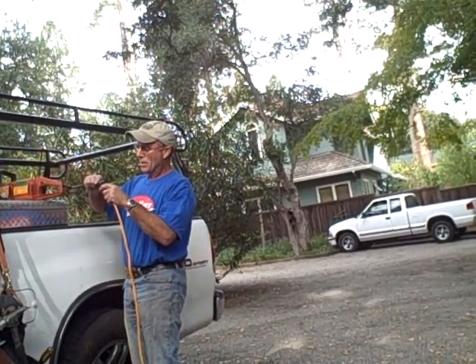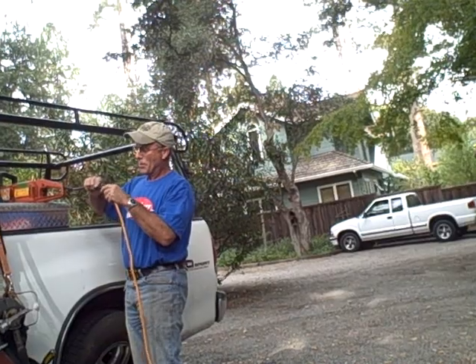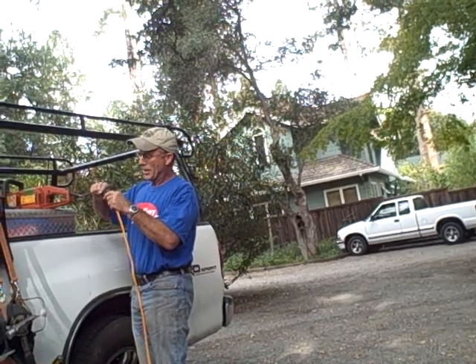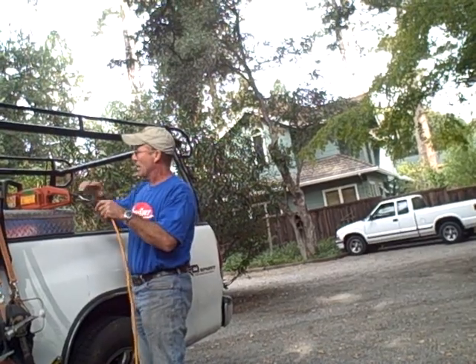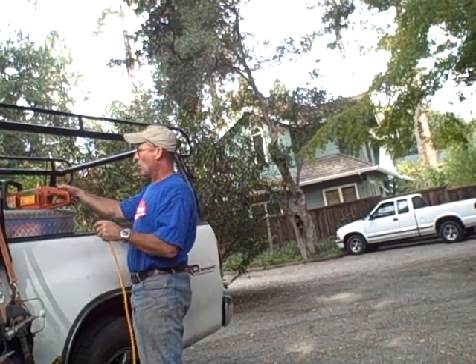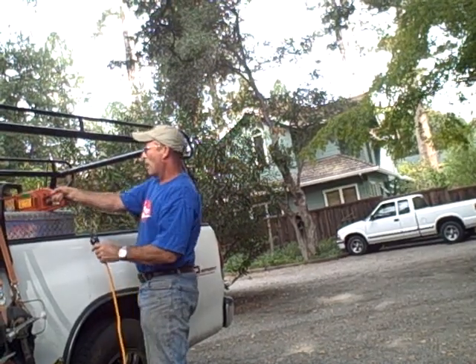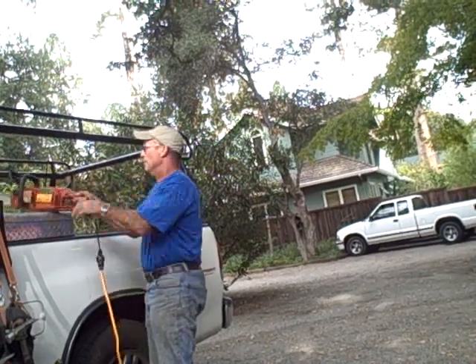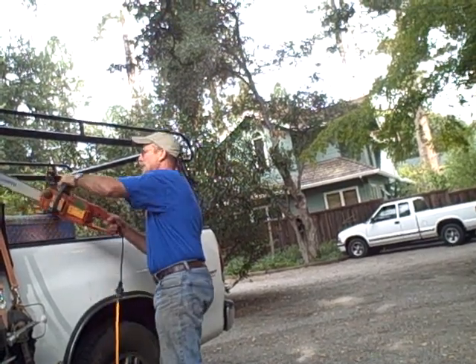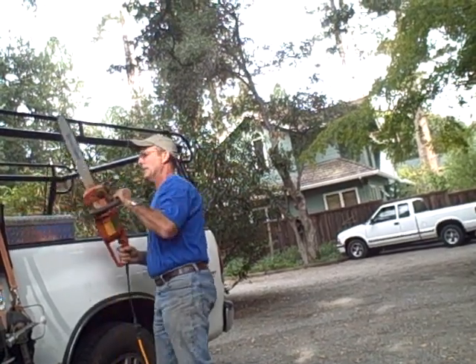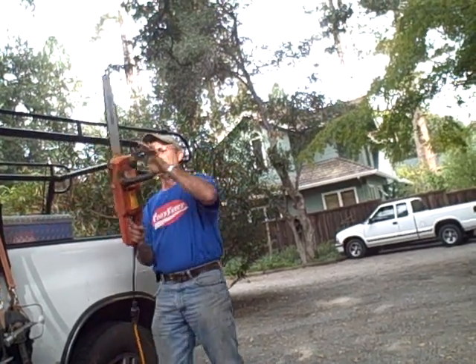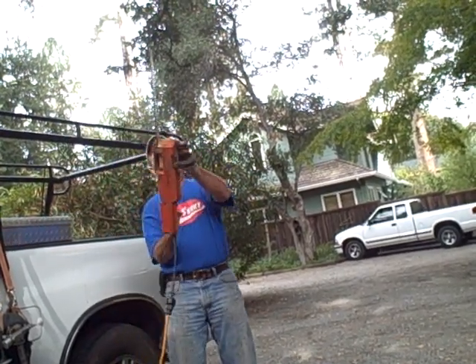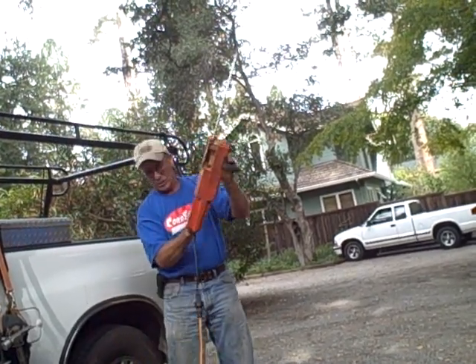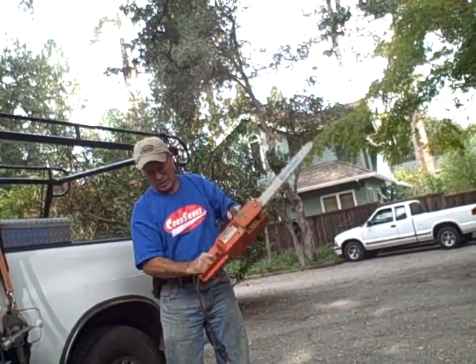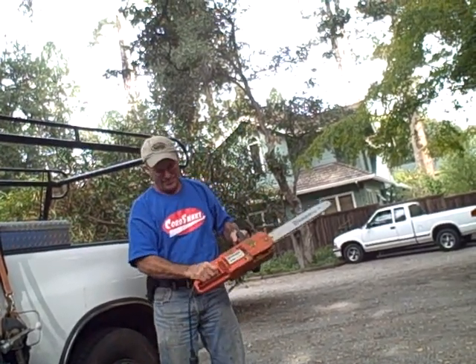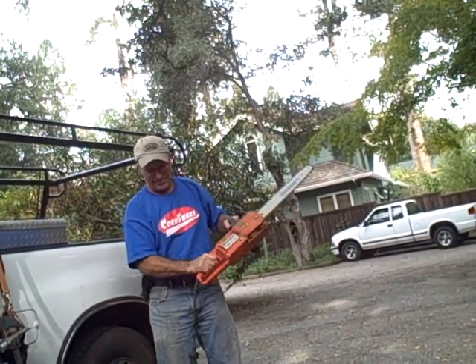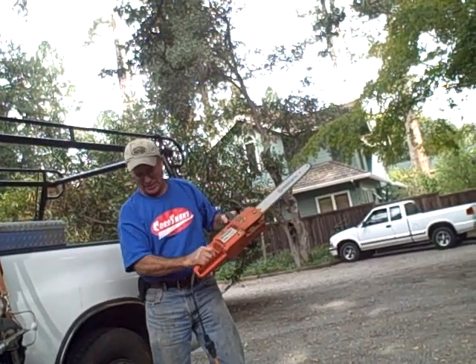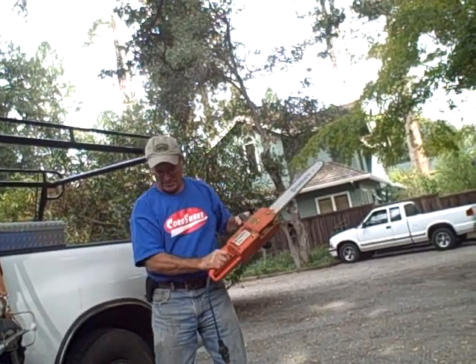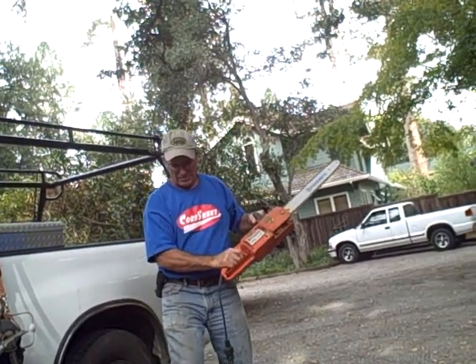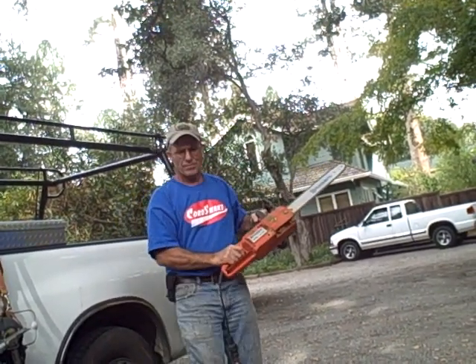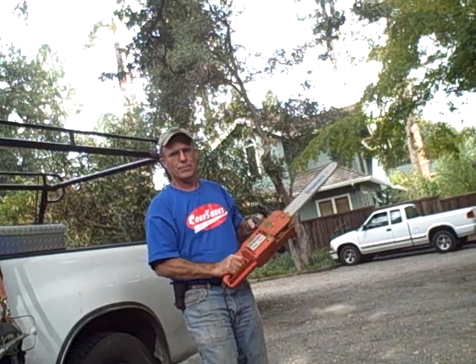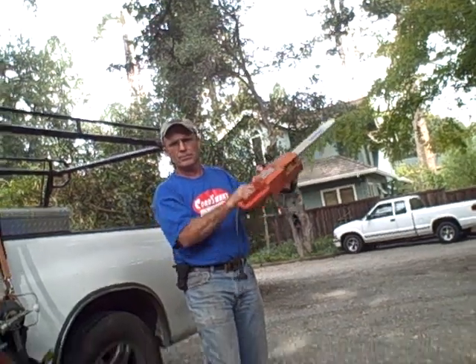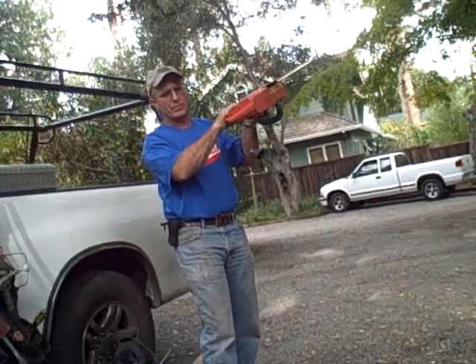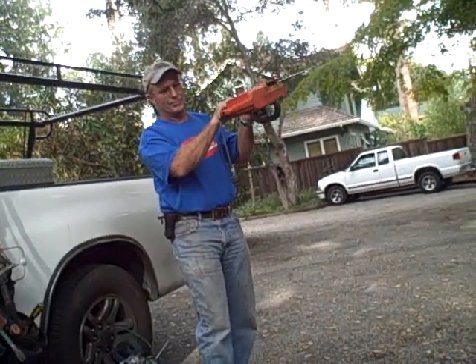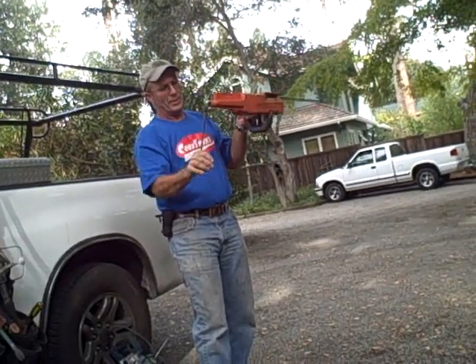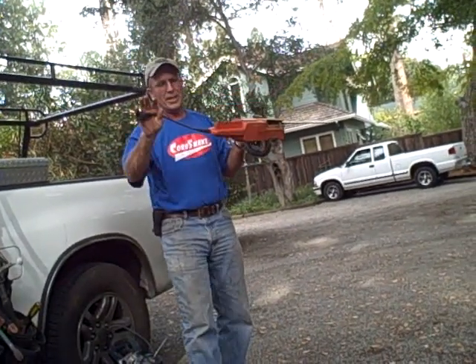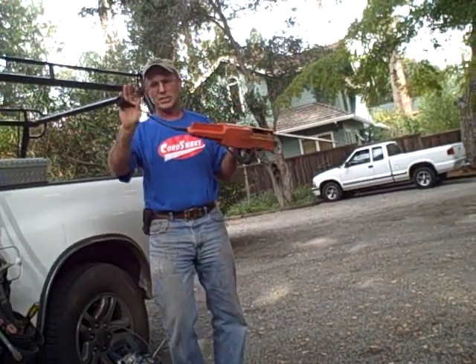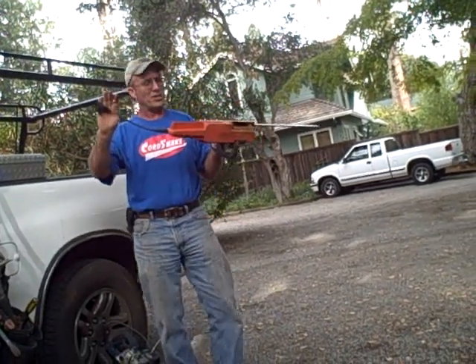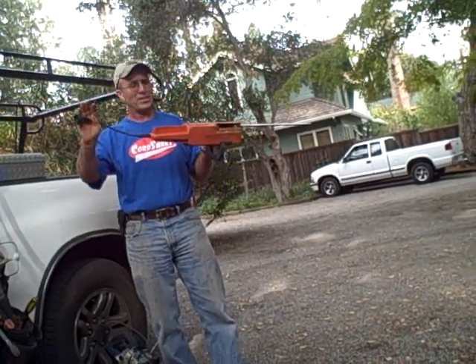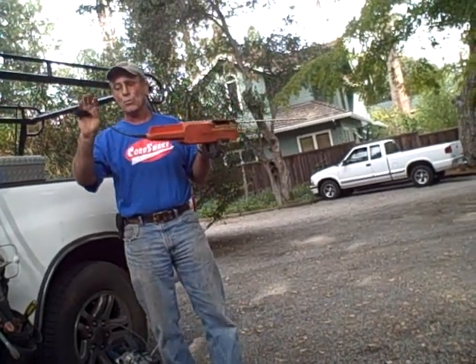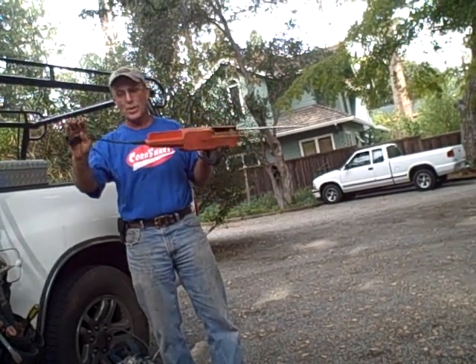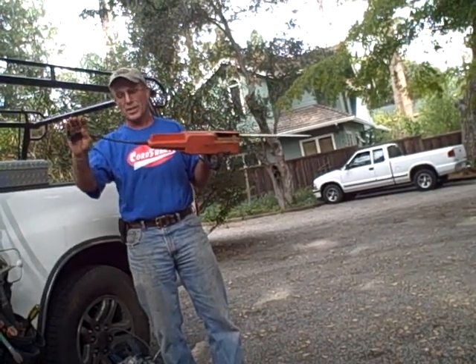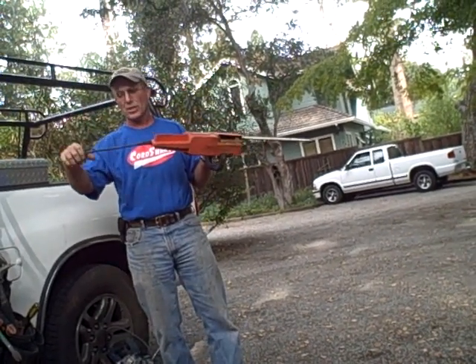Let me plug it in. It has one problem — let me show you. It gets disconnected really easily.